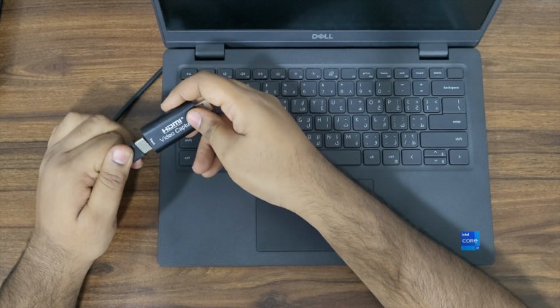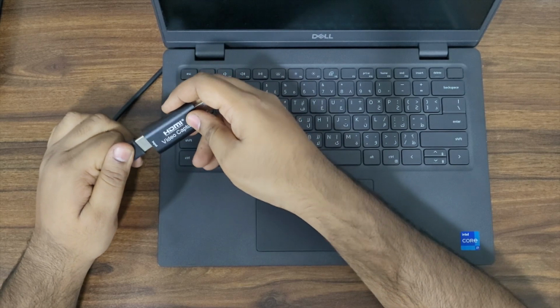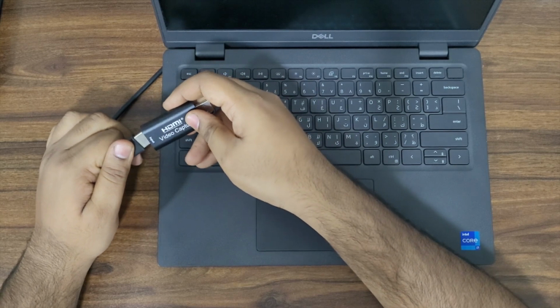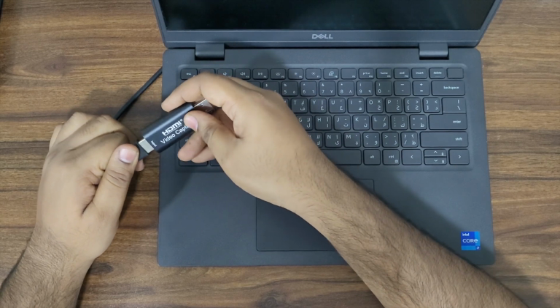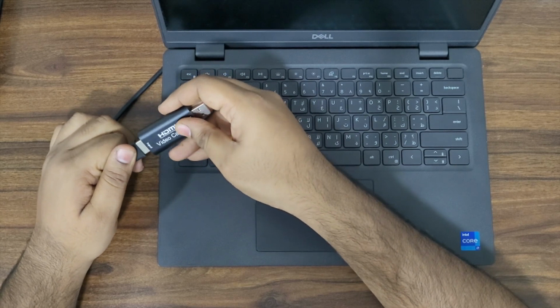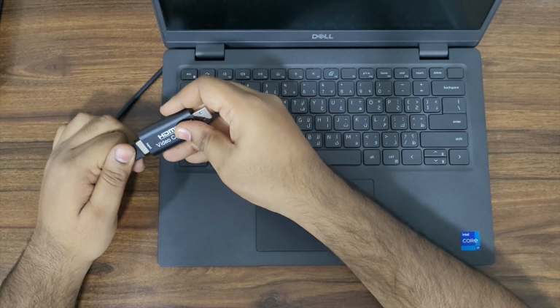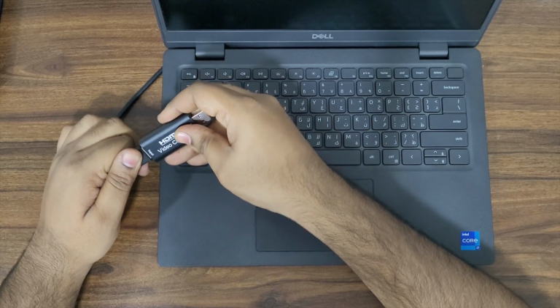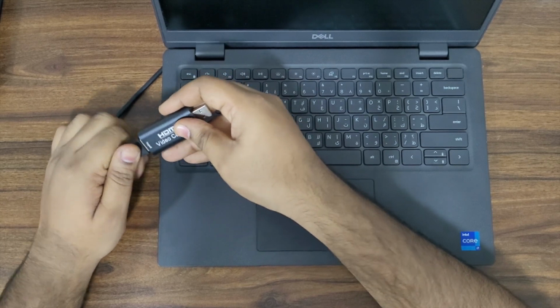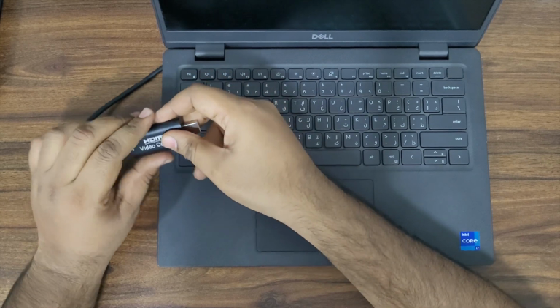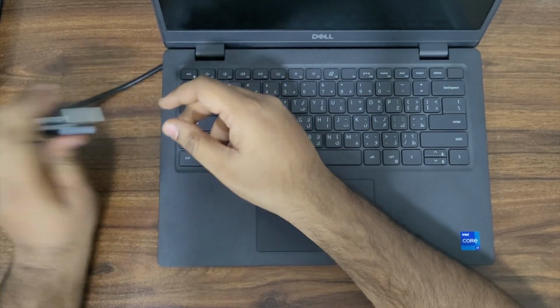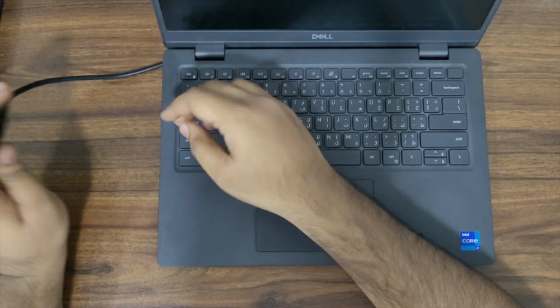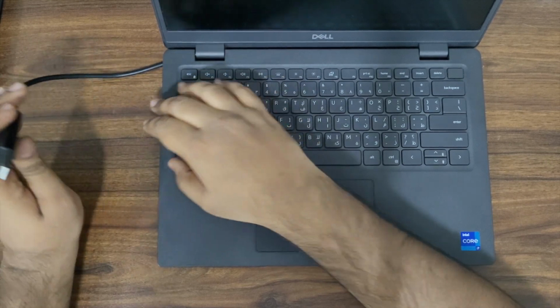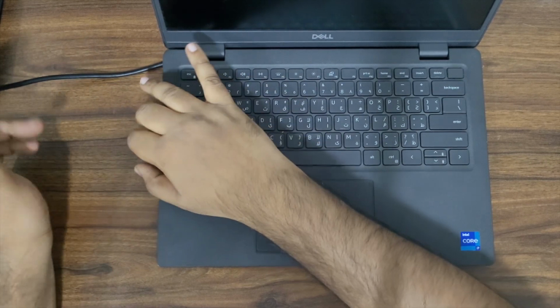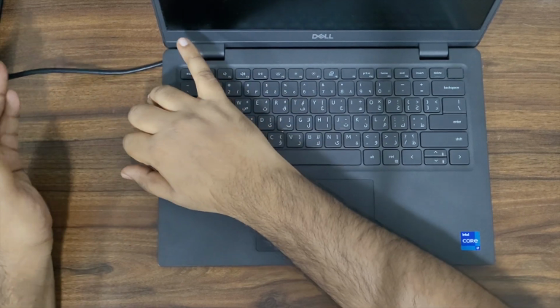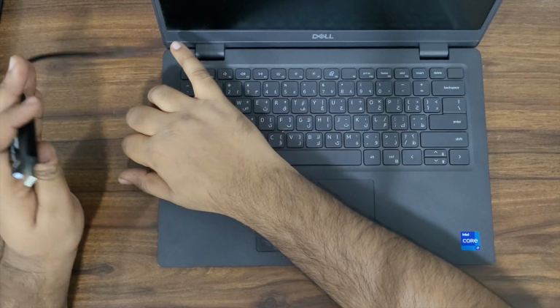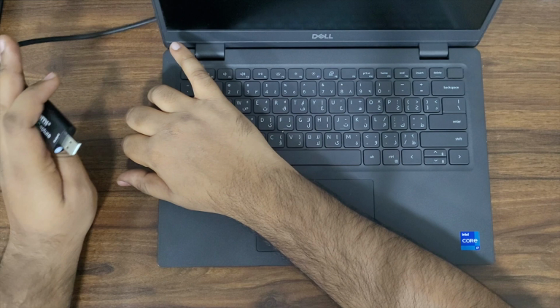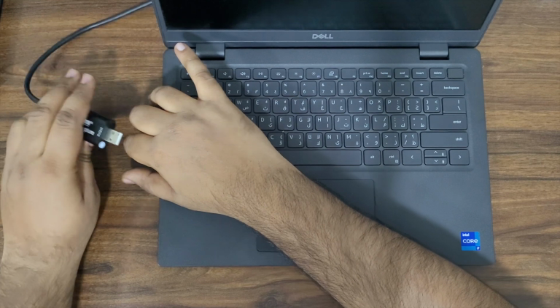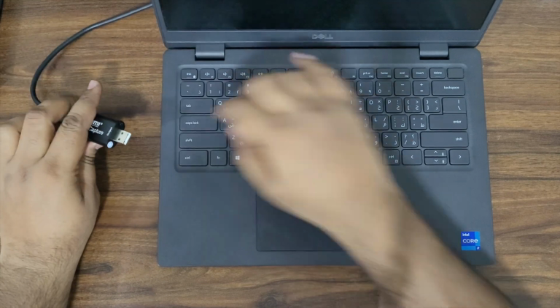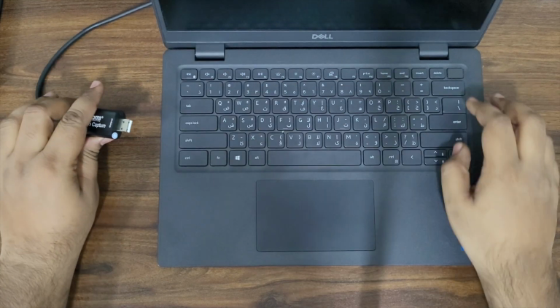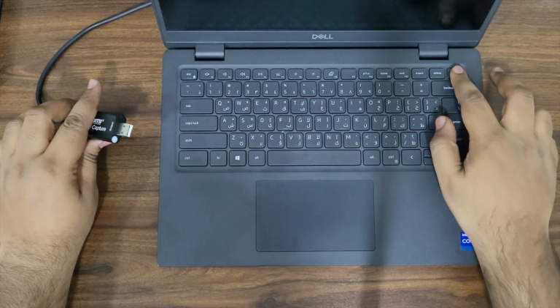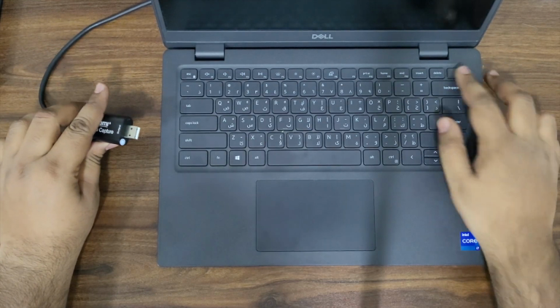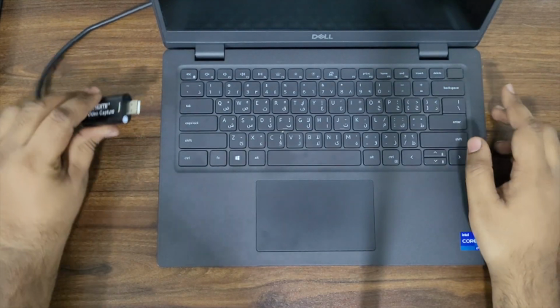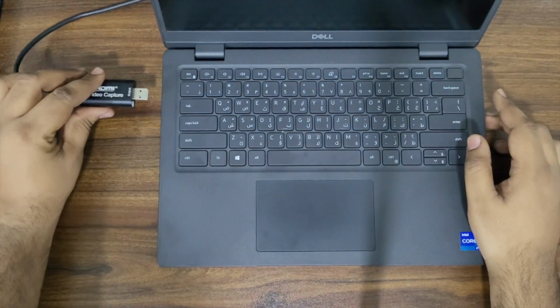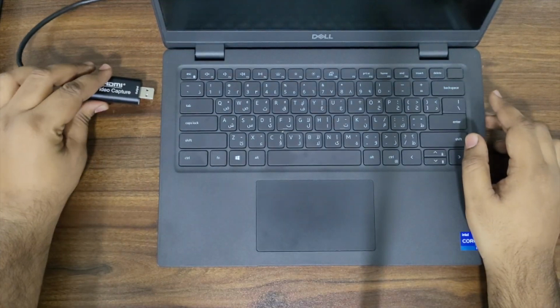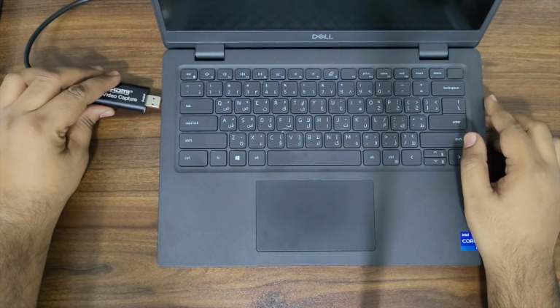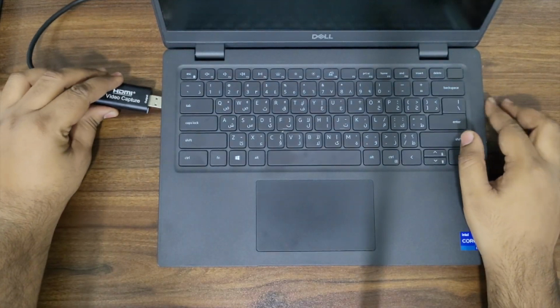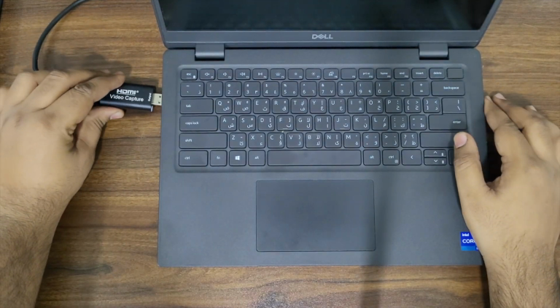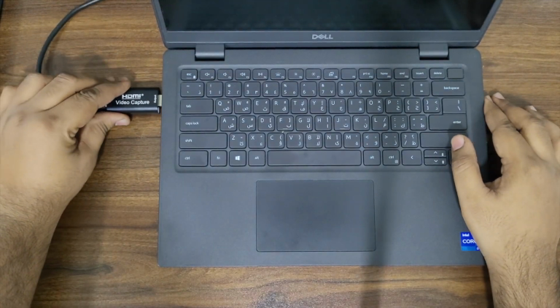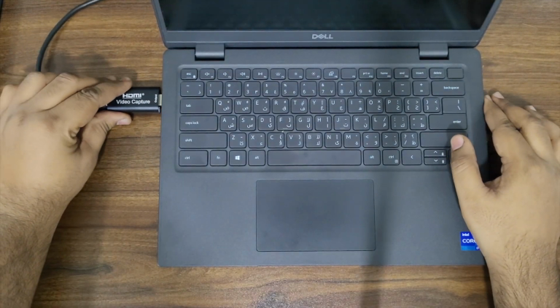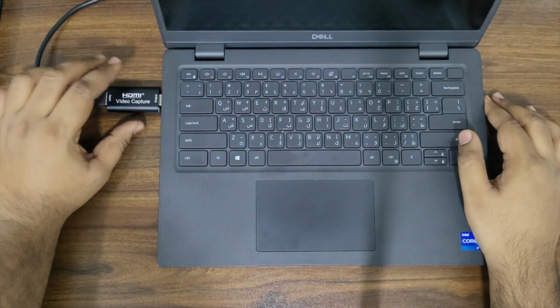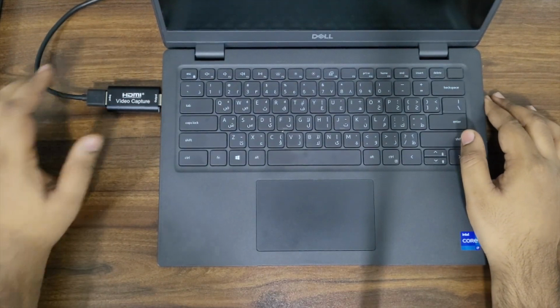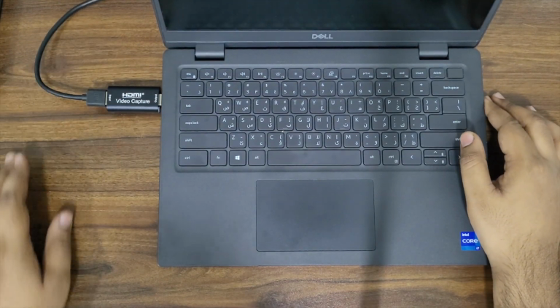Connecting the HDMI cable to the device and then connecting the device to a Windows laptop. The other end of the HDMI cable is connected to a Mac mini.